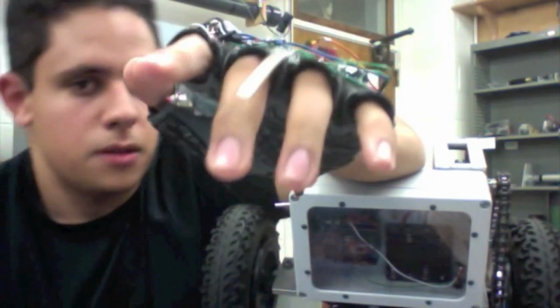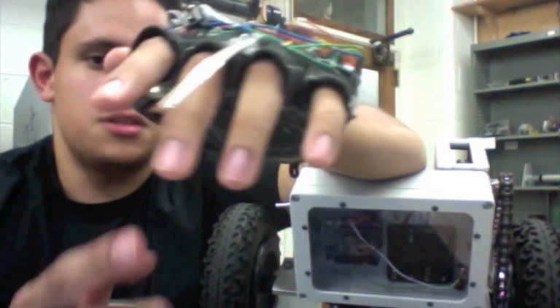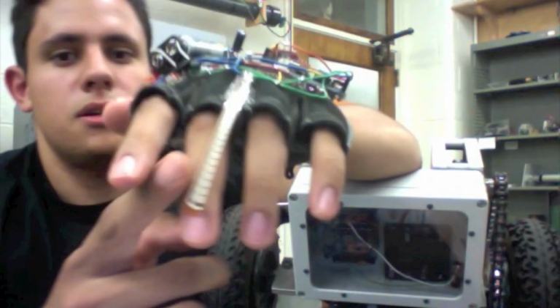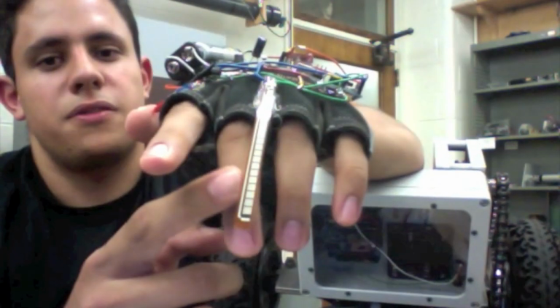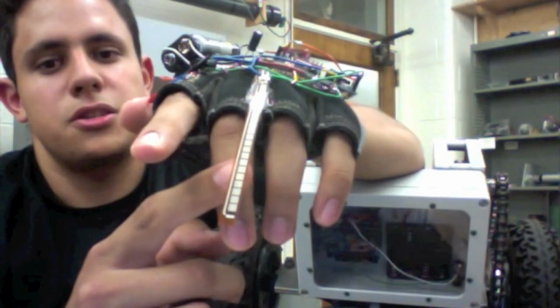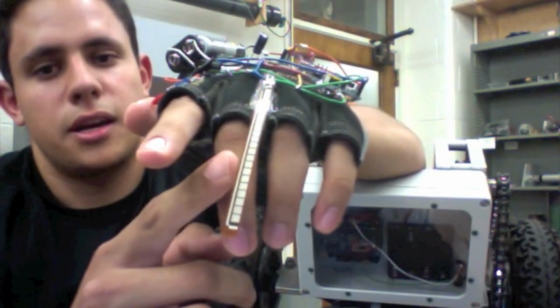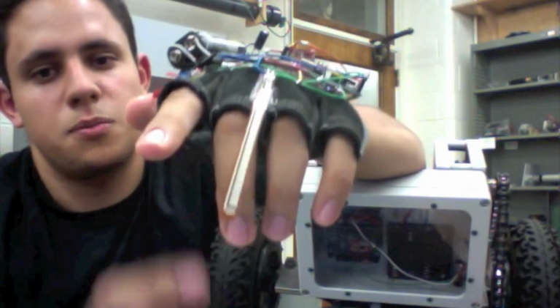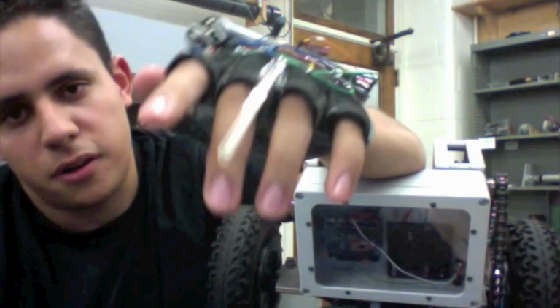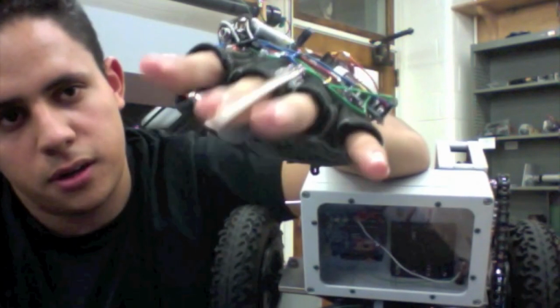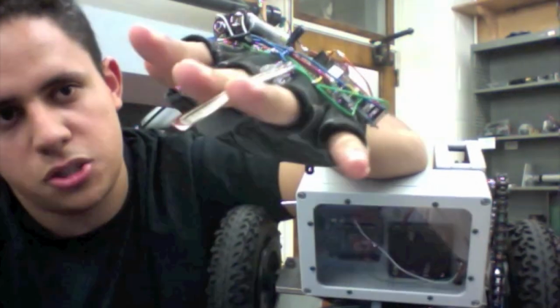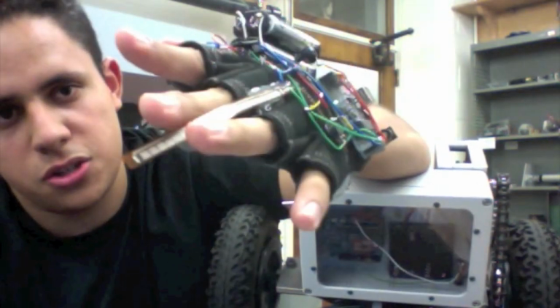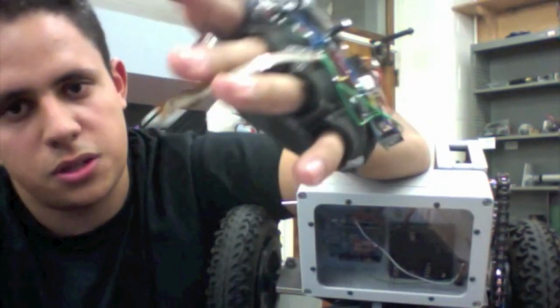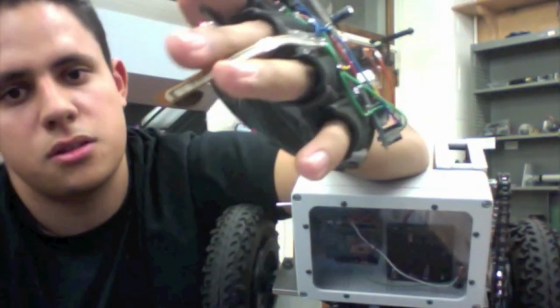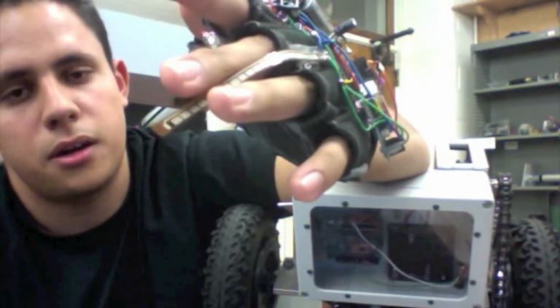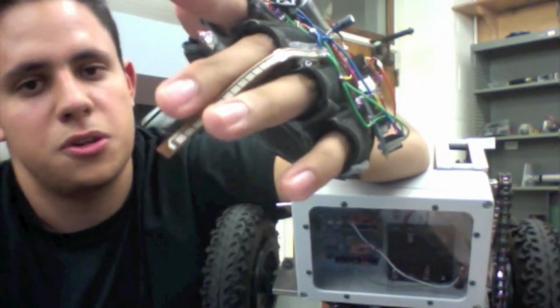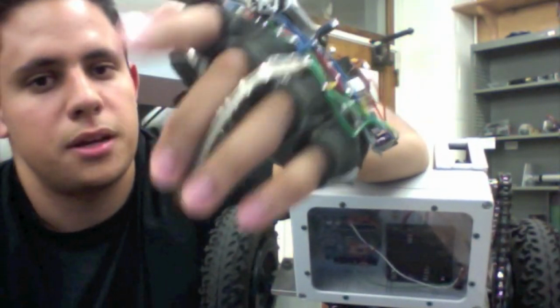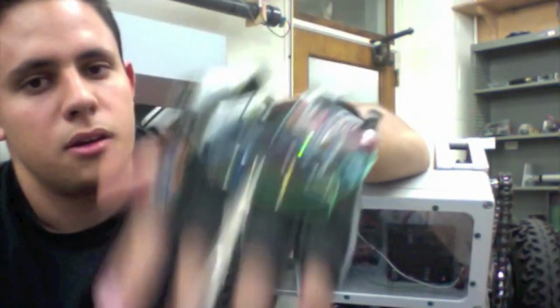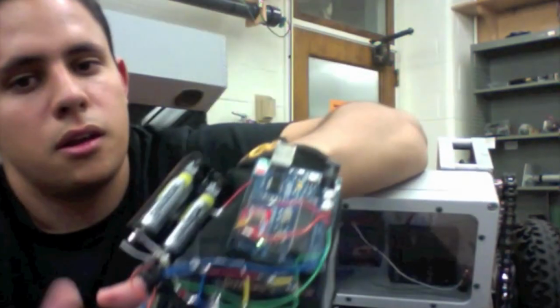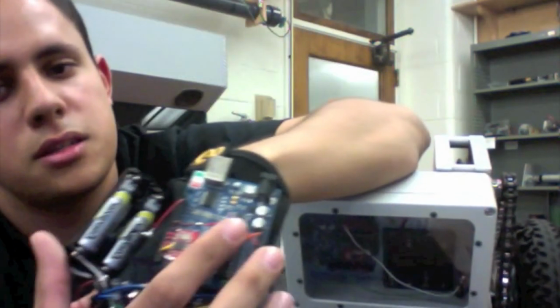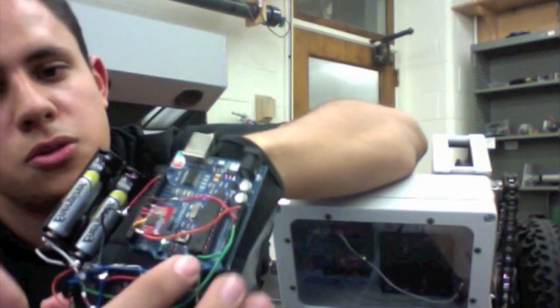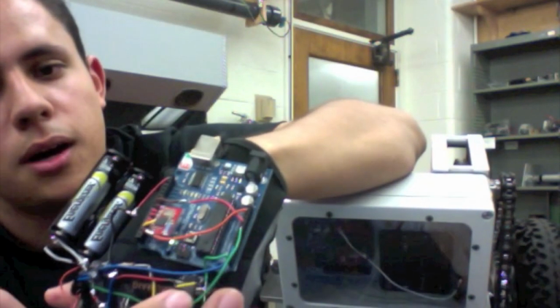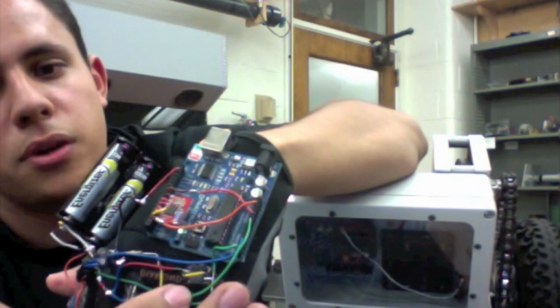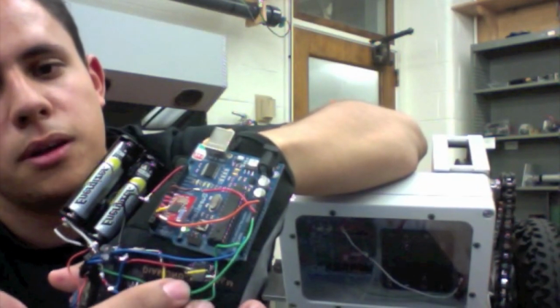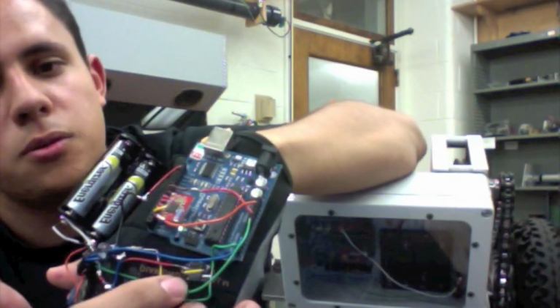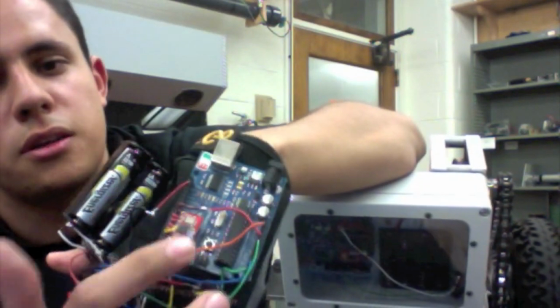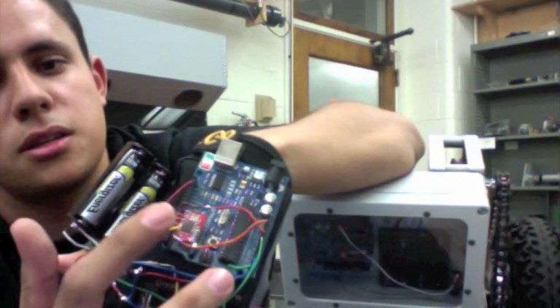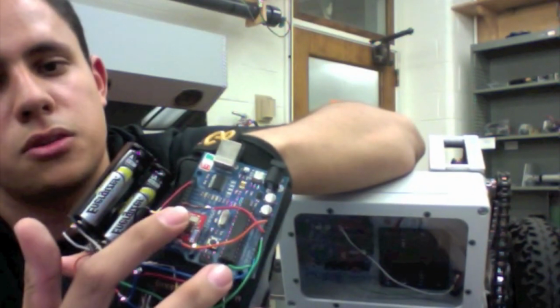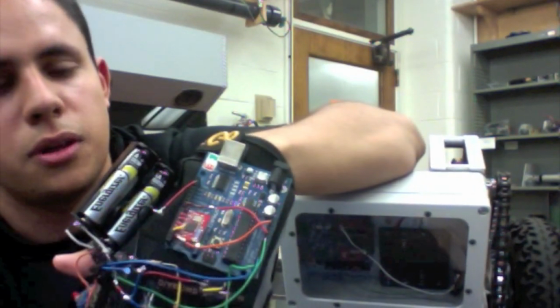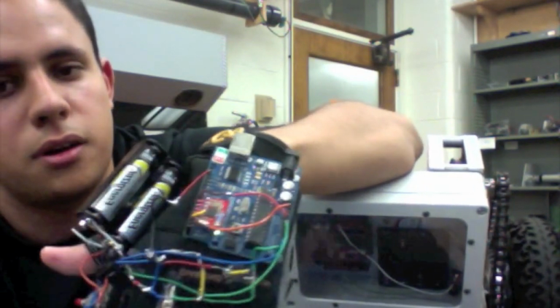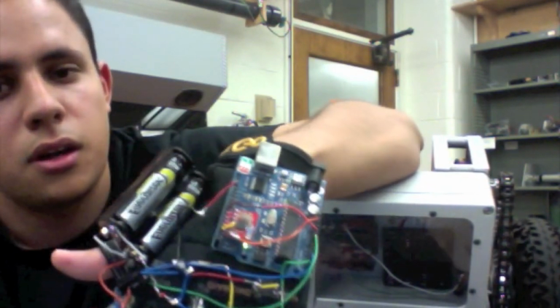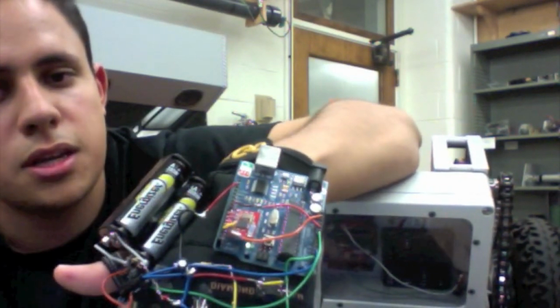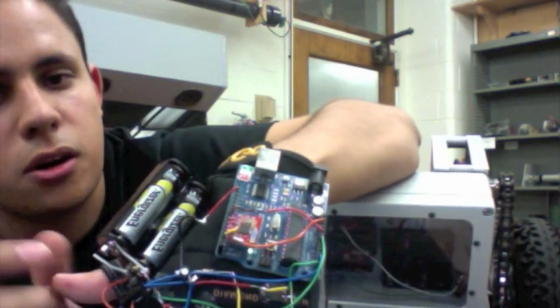This is a flex sensor — I got it from SparkFun — and it changes resistance depending on how much I bend it. Then it sends the signal to an op-amp right here, which guarantees that the Arduino will have a steady current.